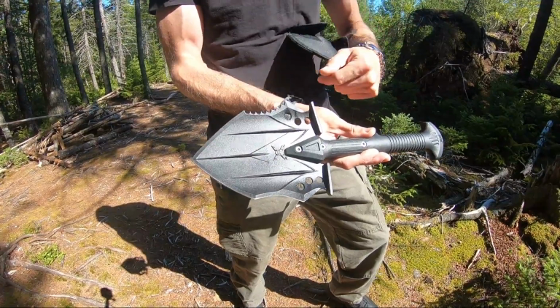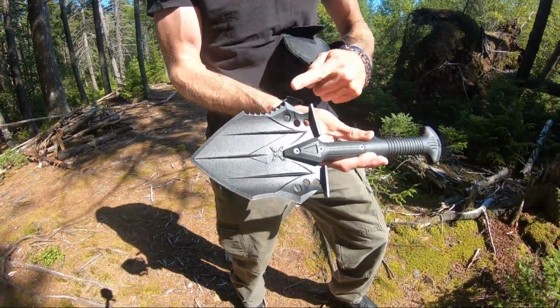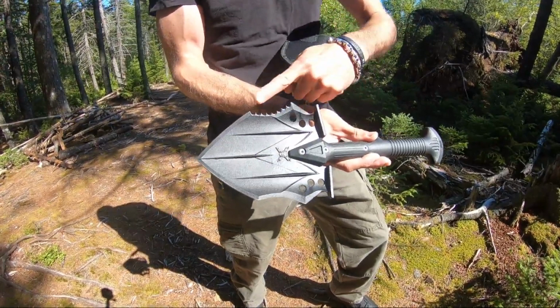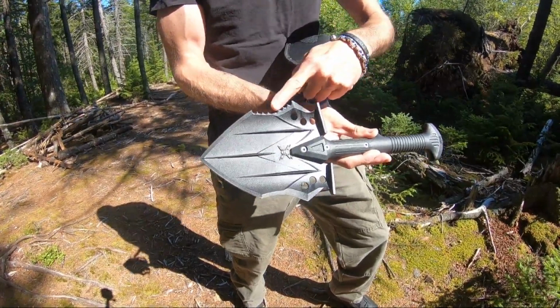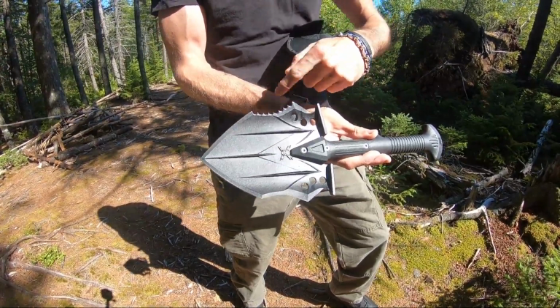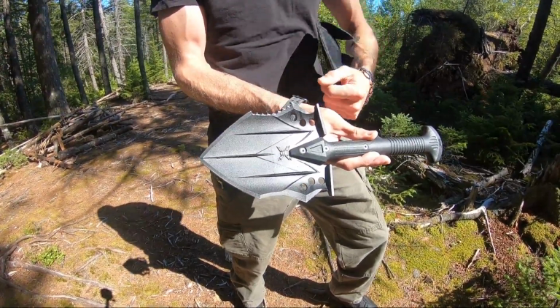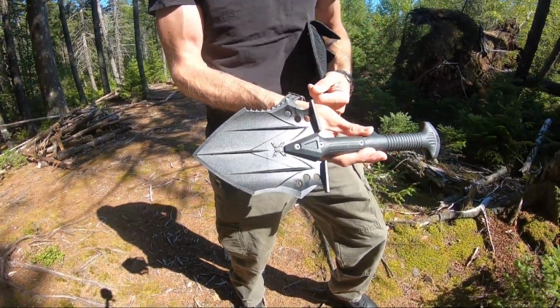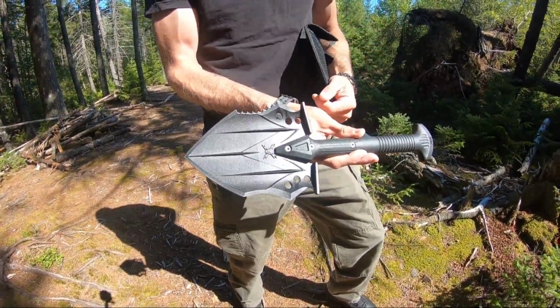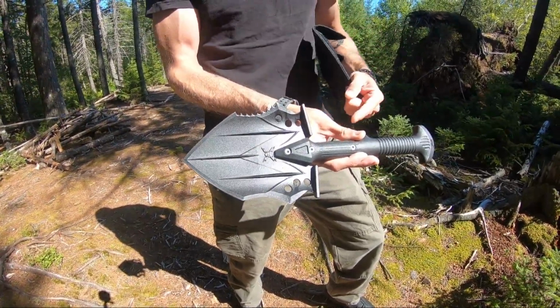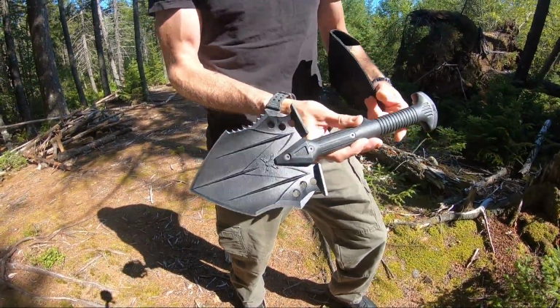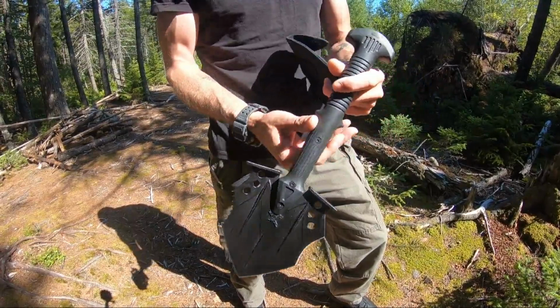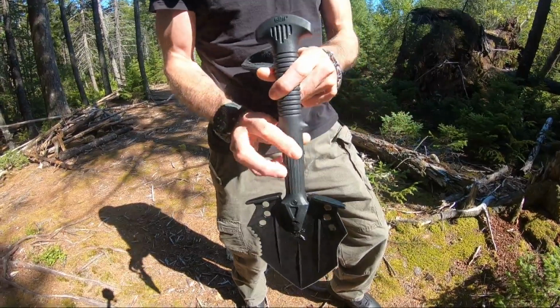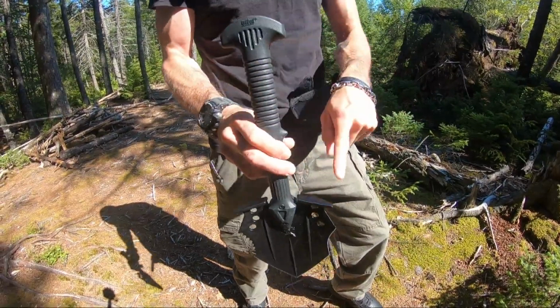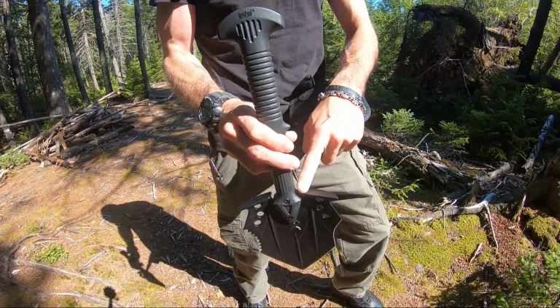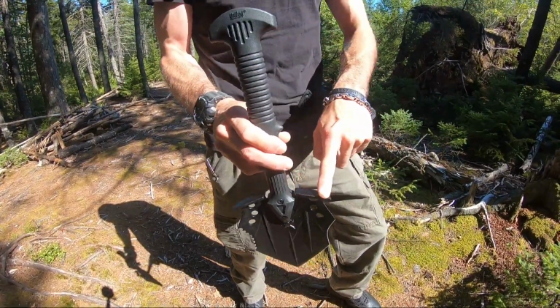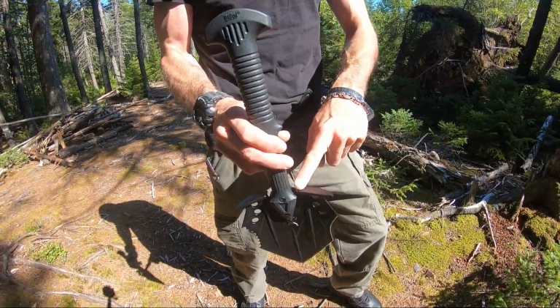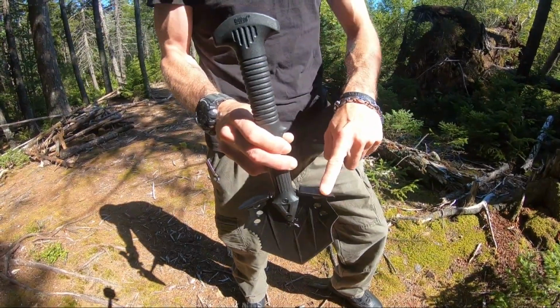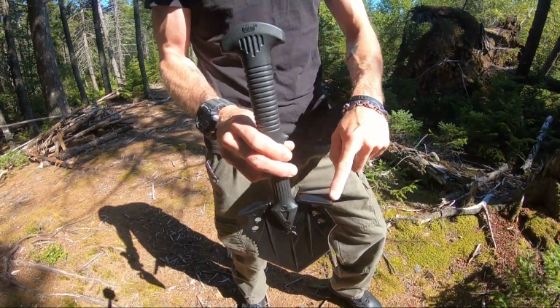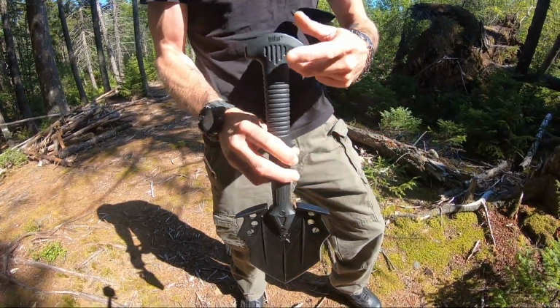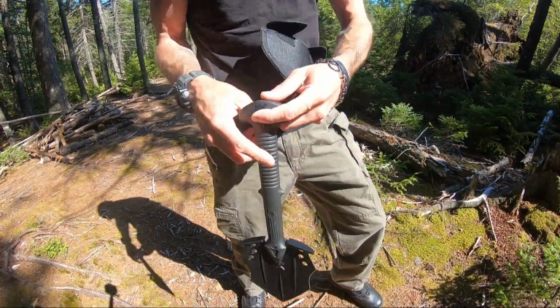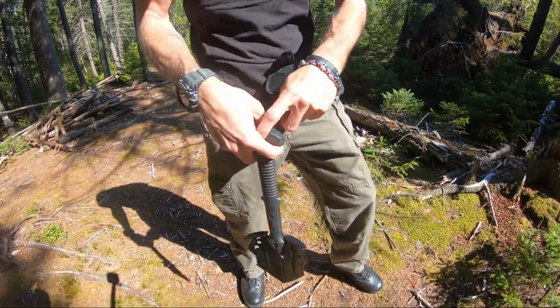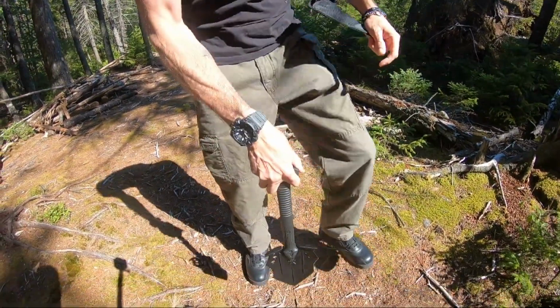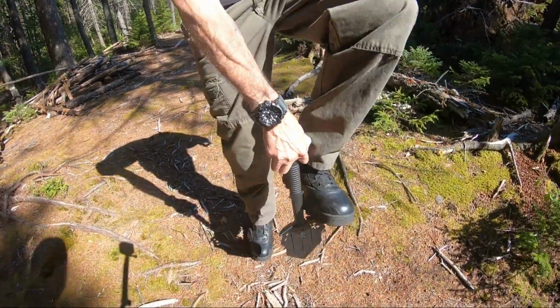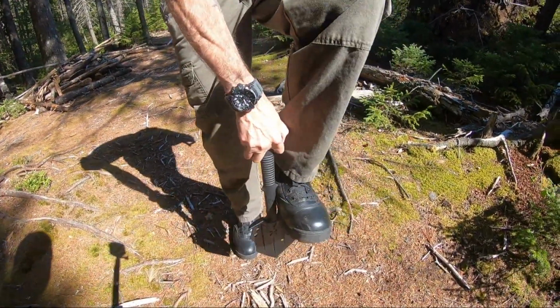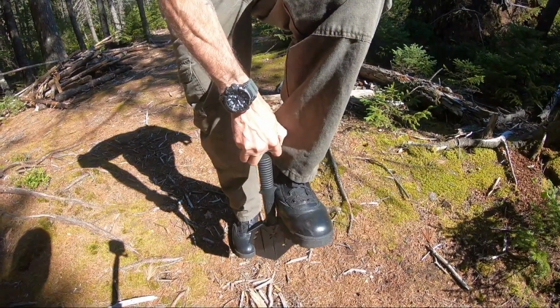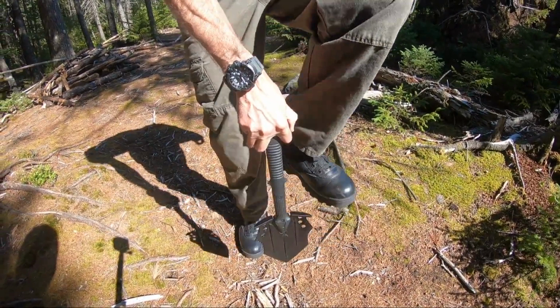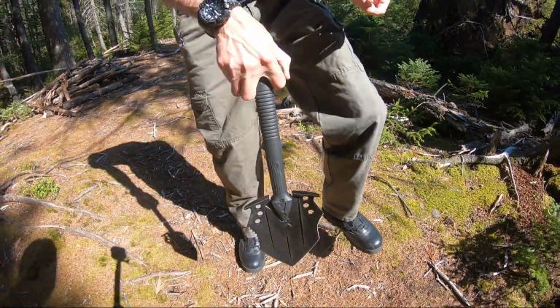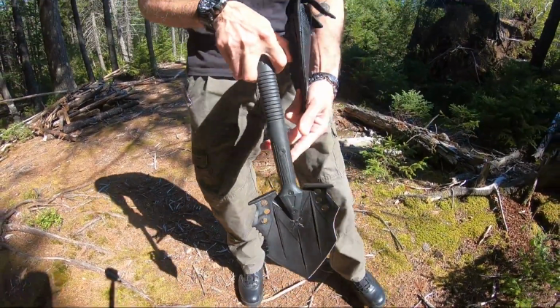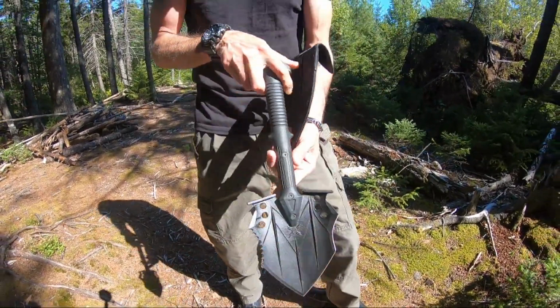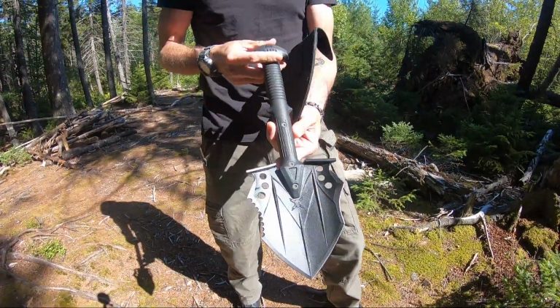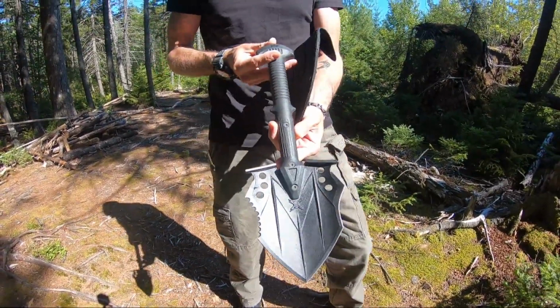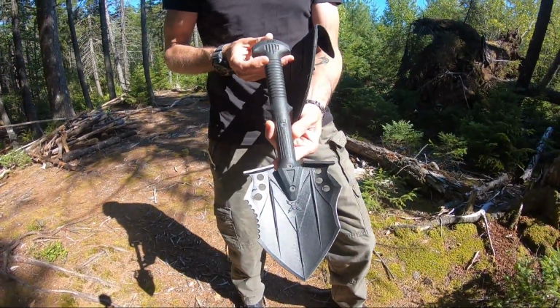It has a serration at the top. The other thing I will say is they have a really nice jump point here at the top — very secure, great for standing on. This thing is probably one of the best shovels I've ever used.